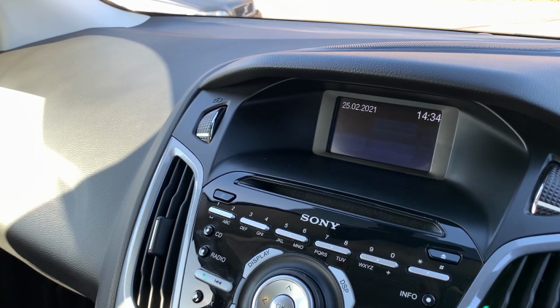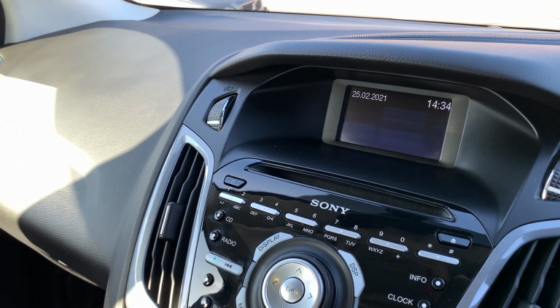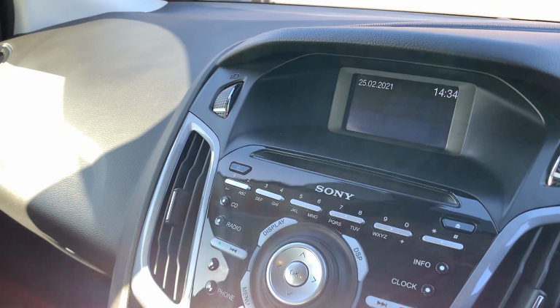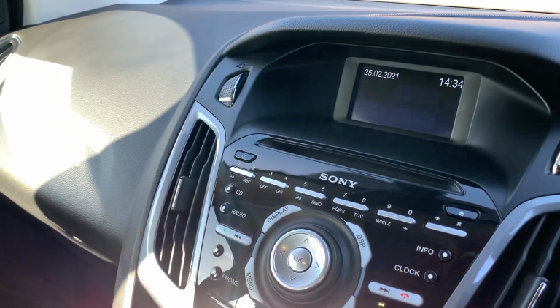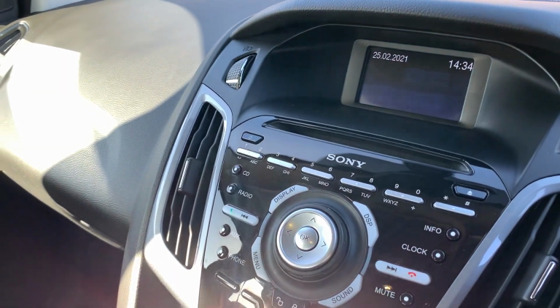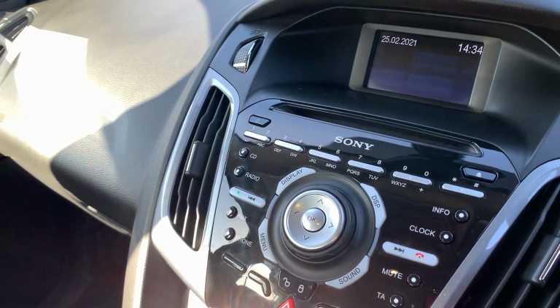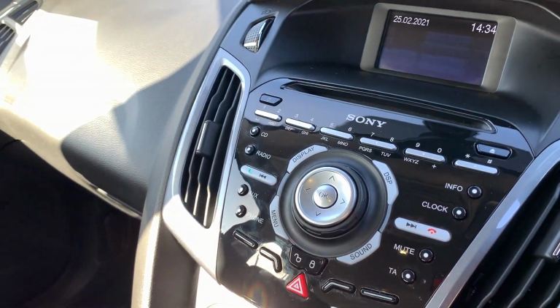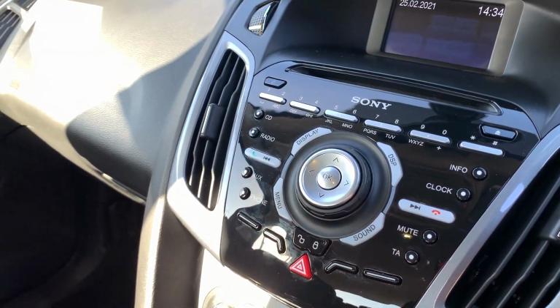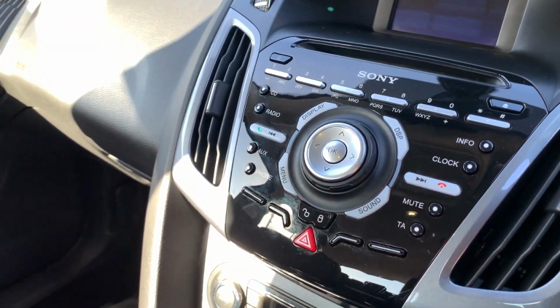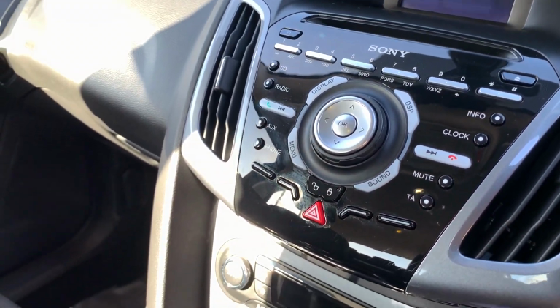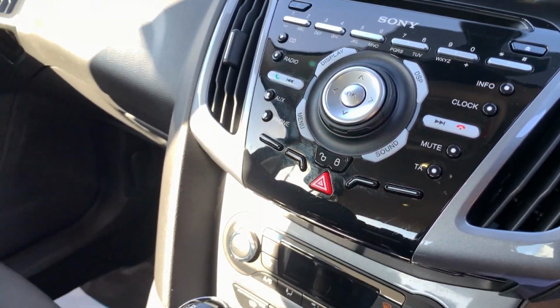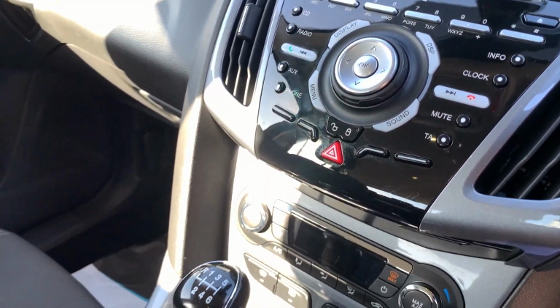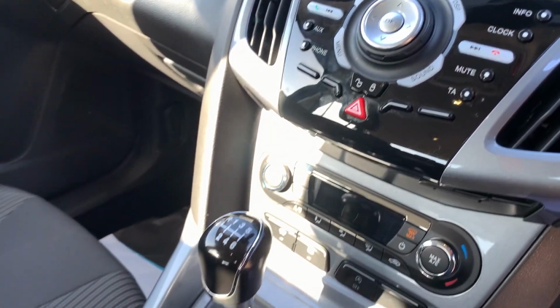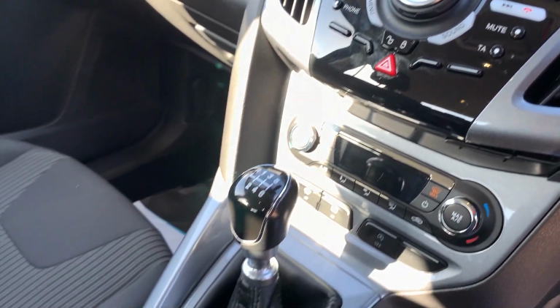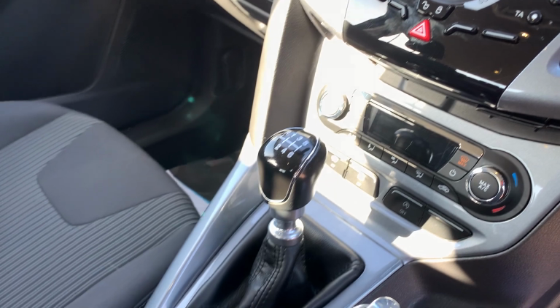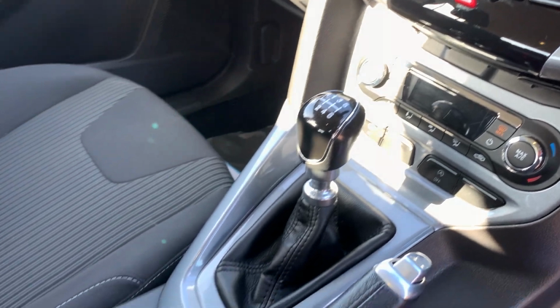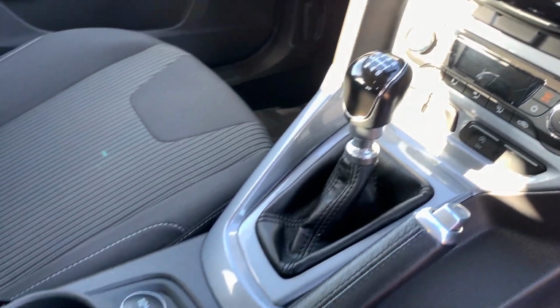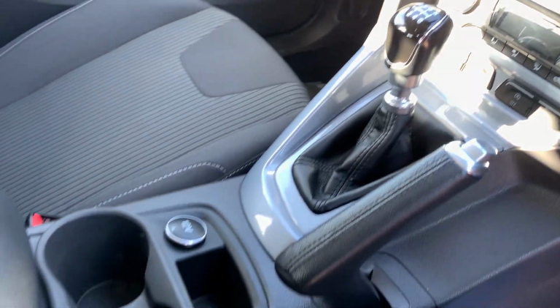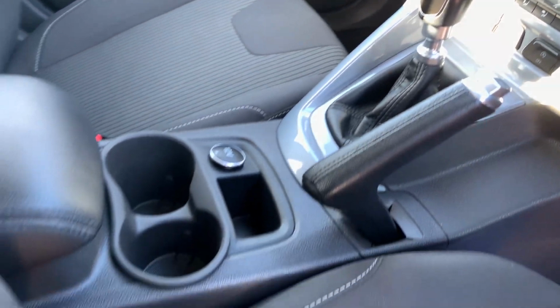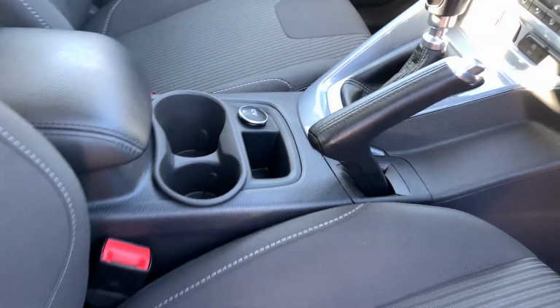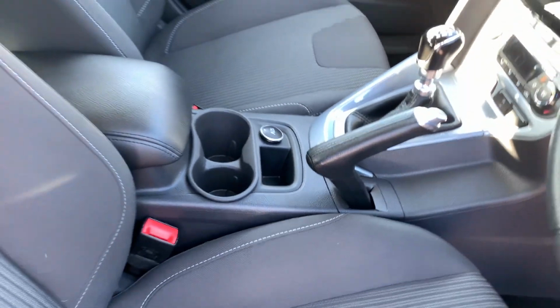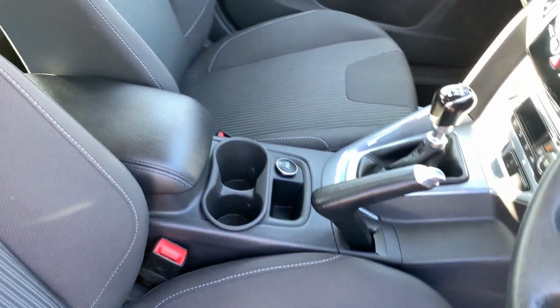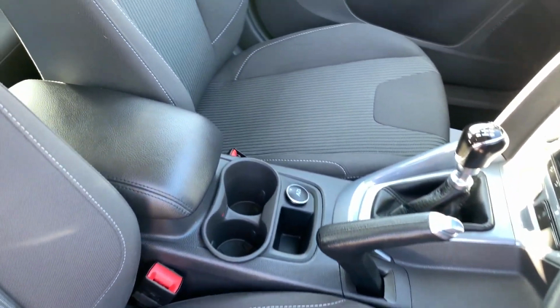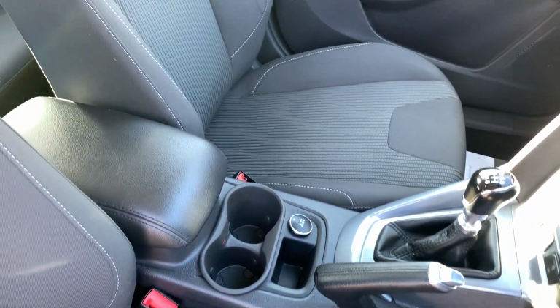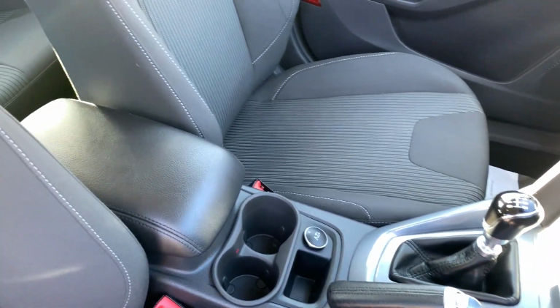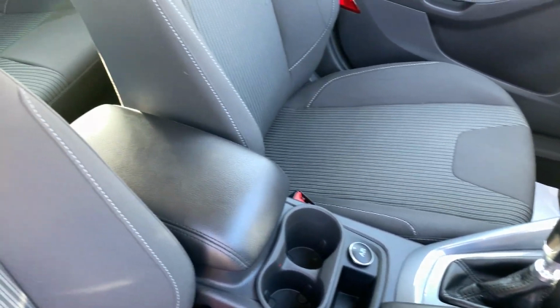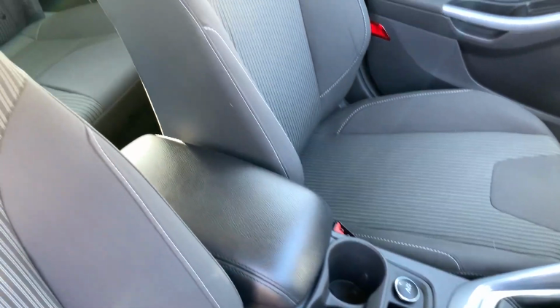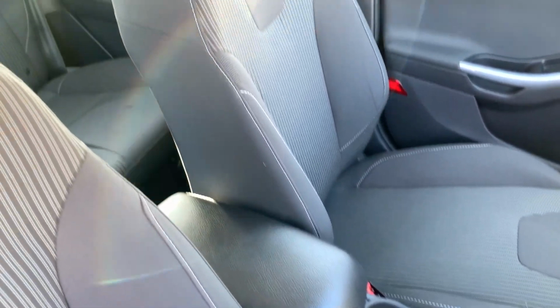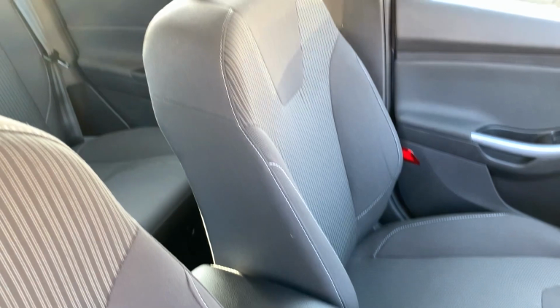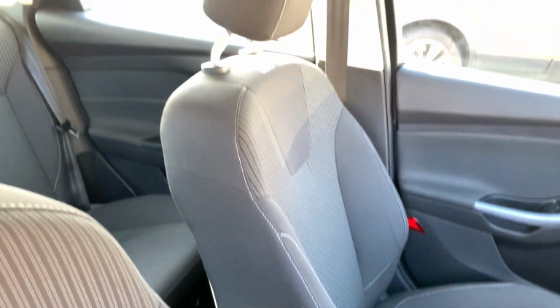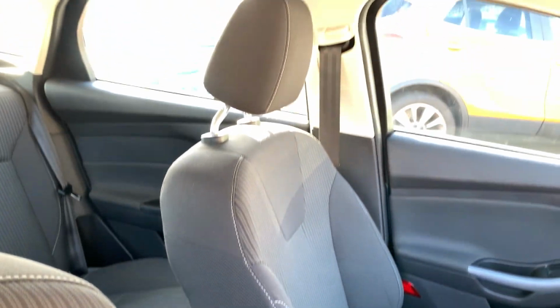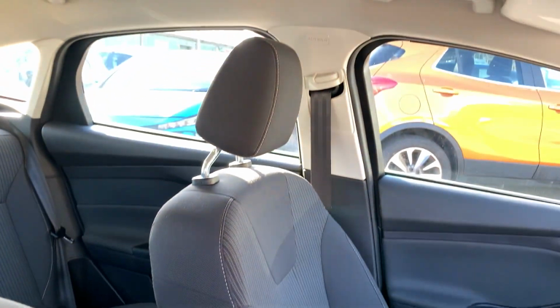There's a Sony radio CD player, air conditioning, heated screen, and the car is a 6-speed with cloth seats in grey.